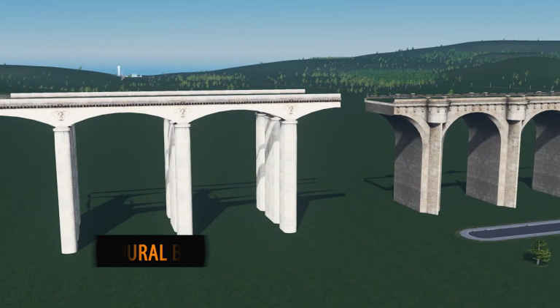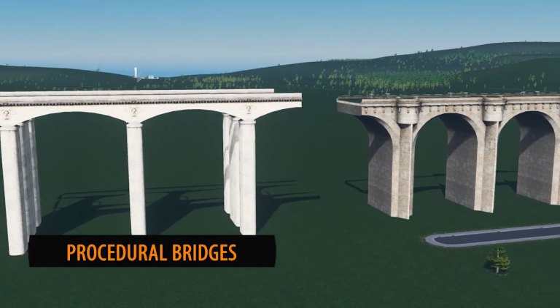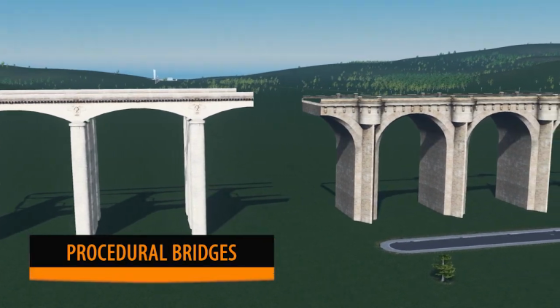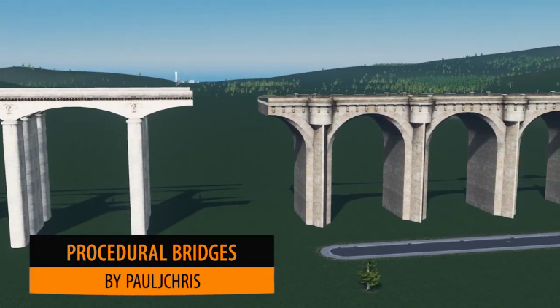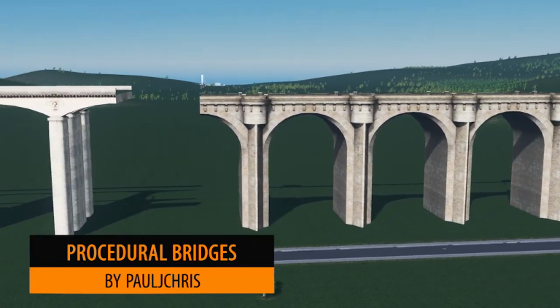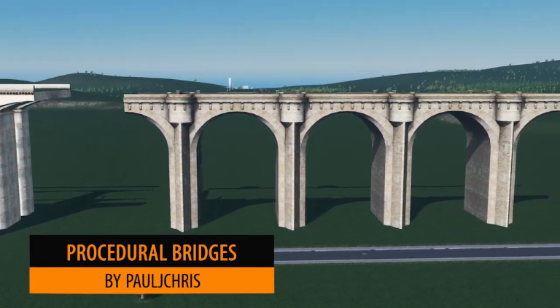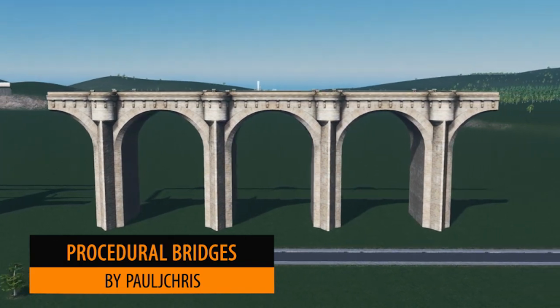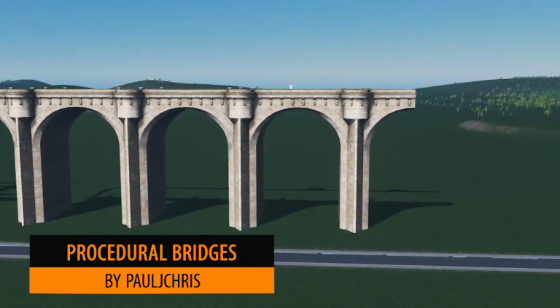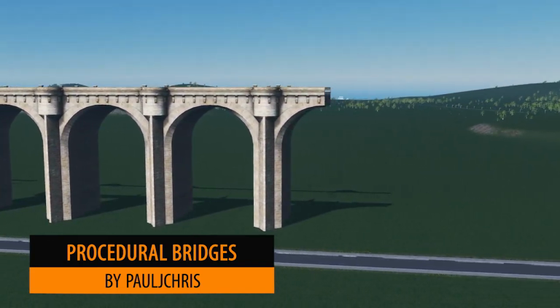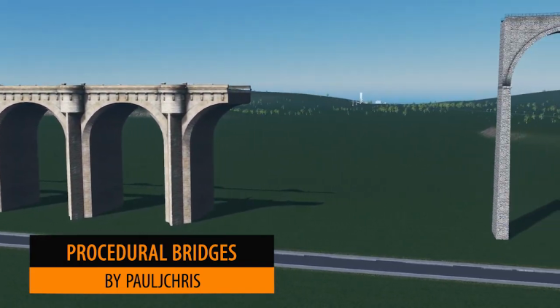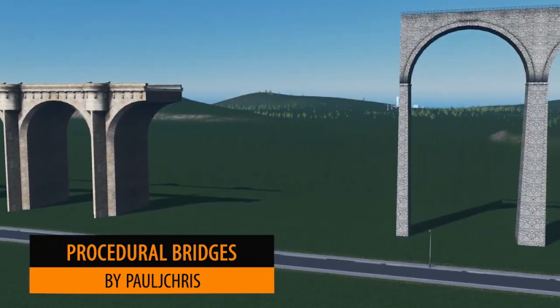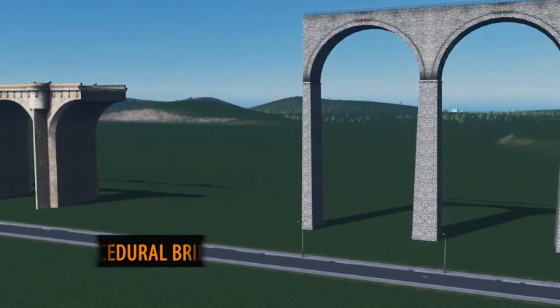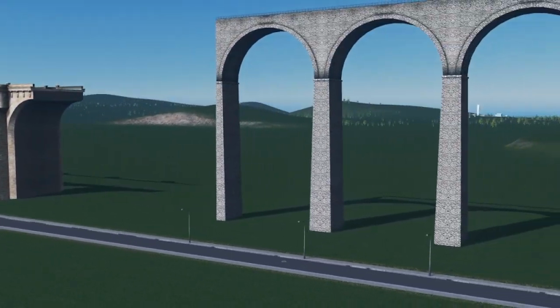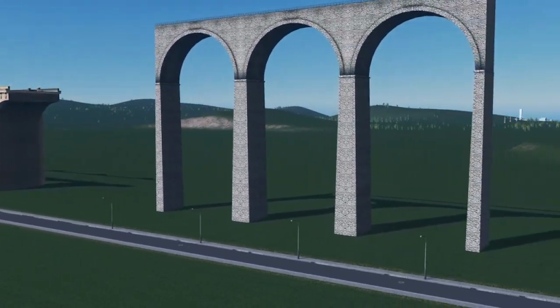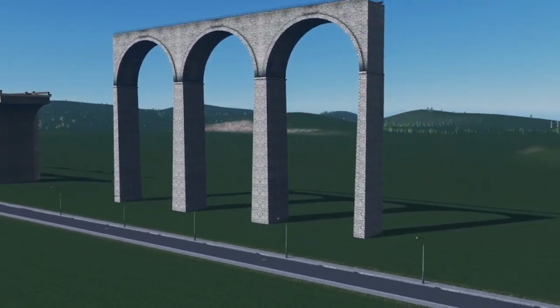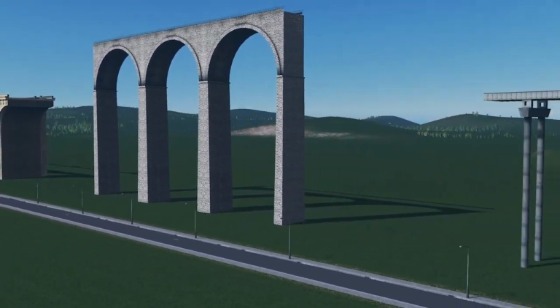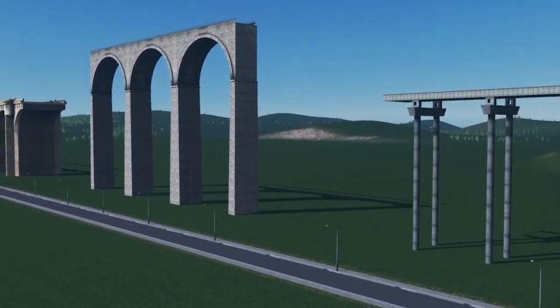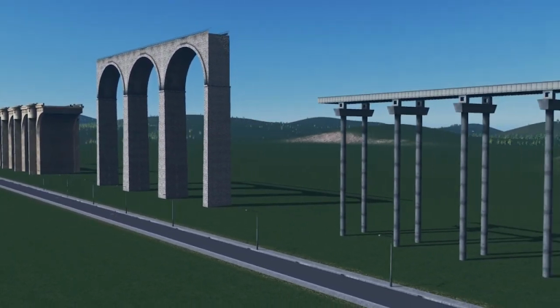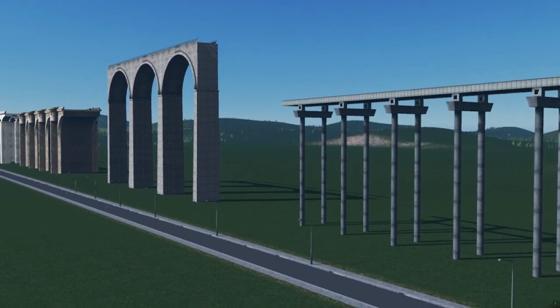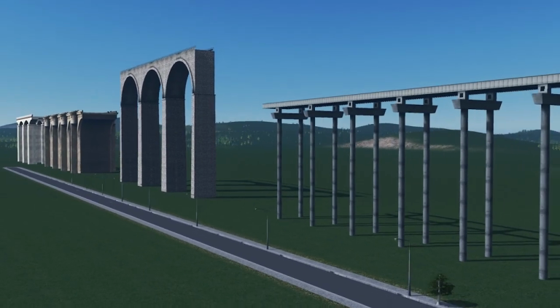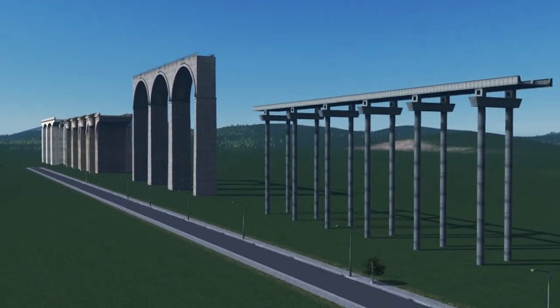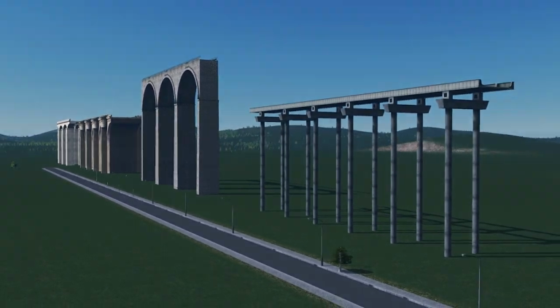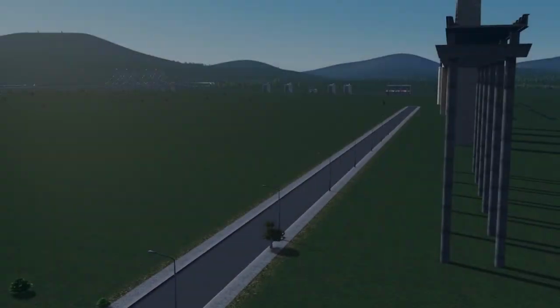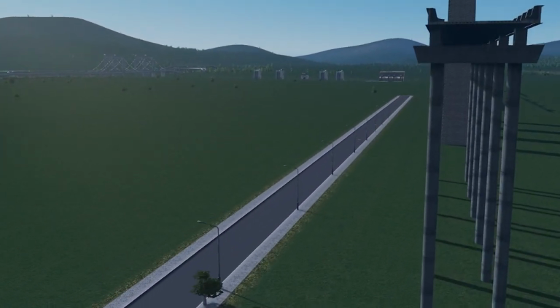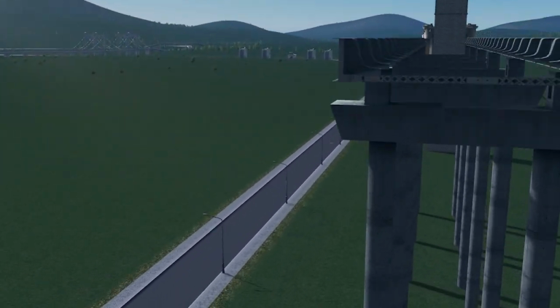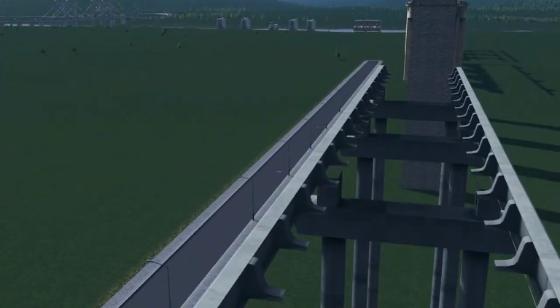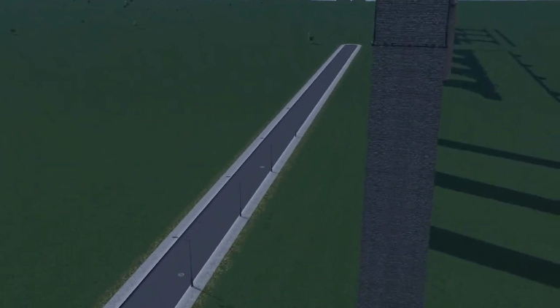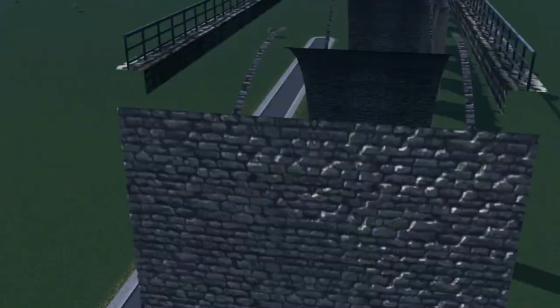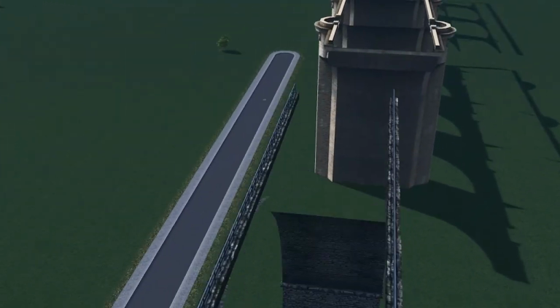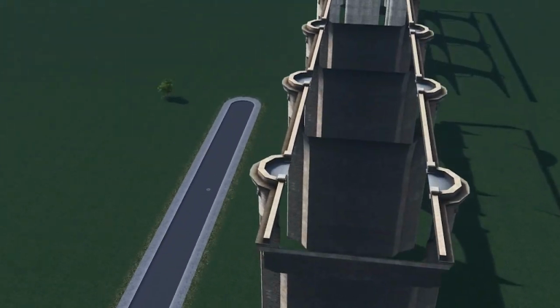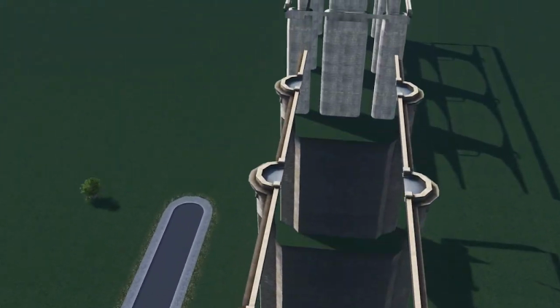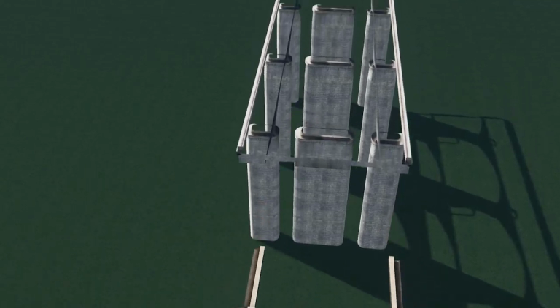We asked for bridges, we've got bridges. Paul J. Chris has released a number of beautiful bridges using the procedural mod. Simply add your road on top and you have a number of bridges to use.